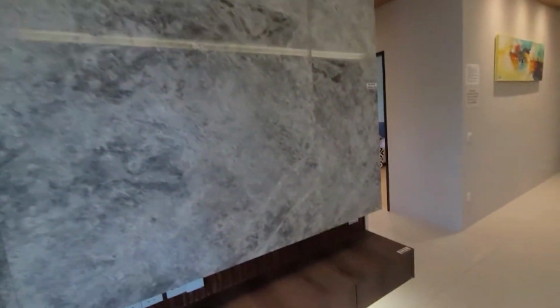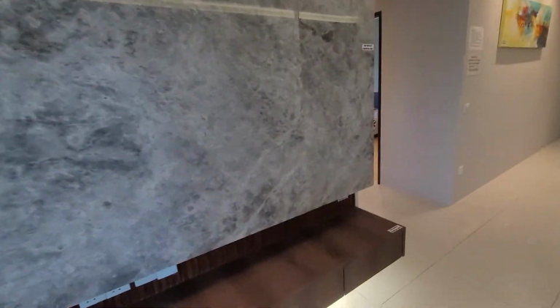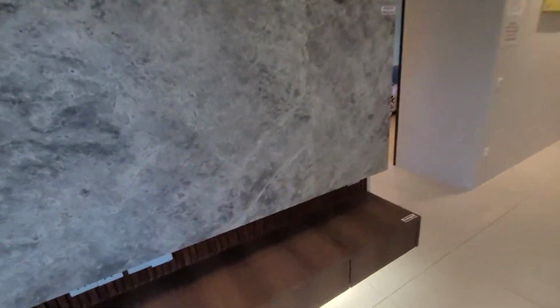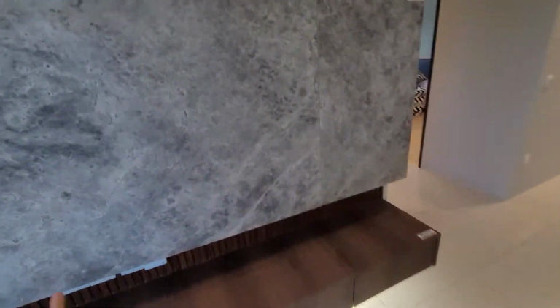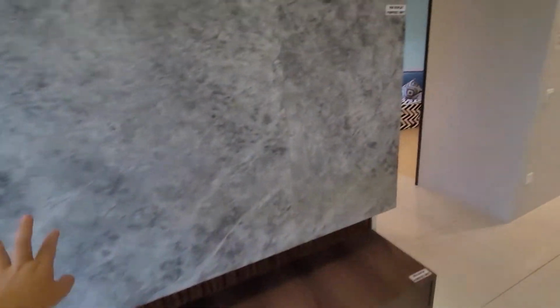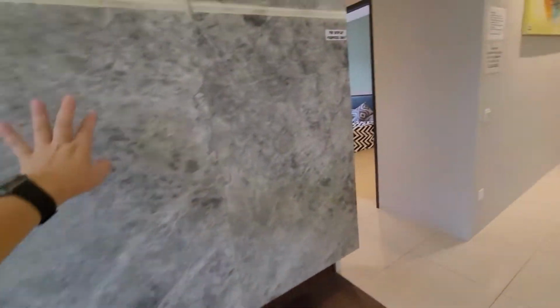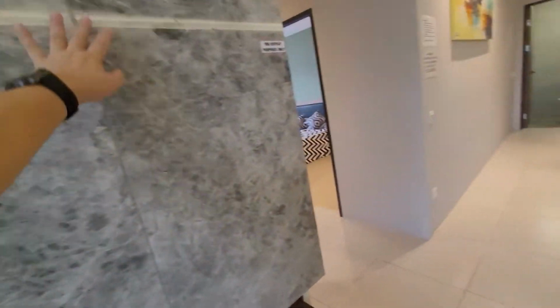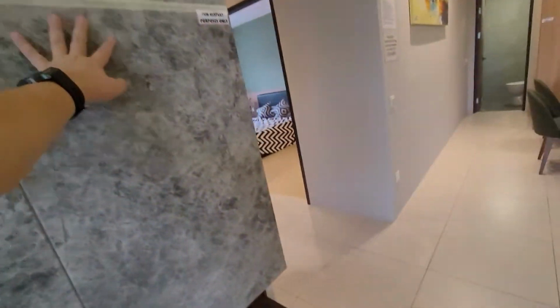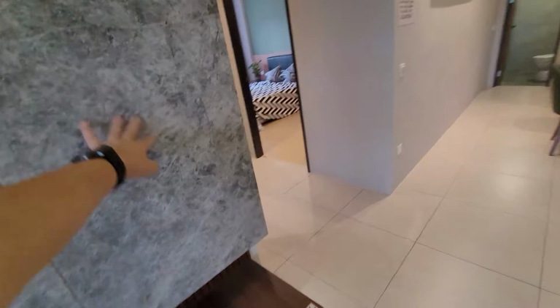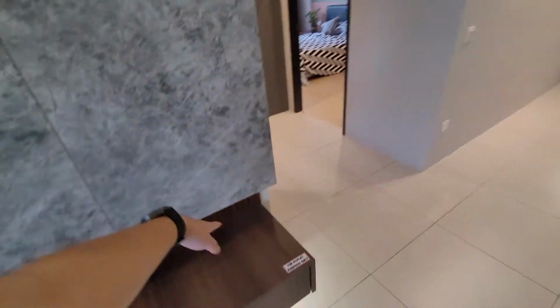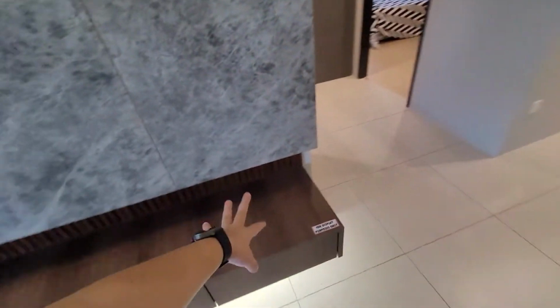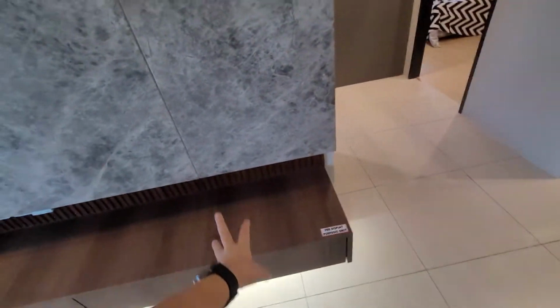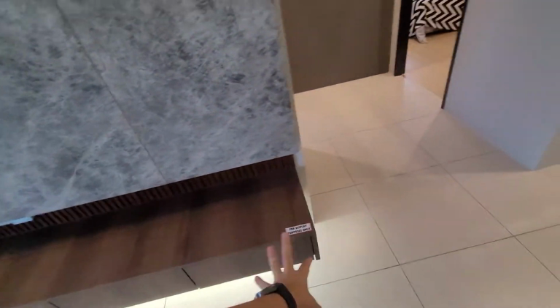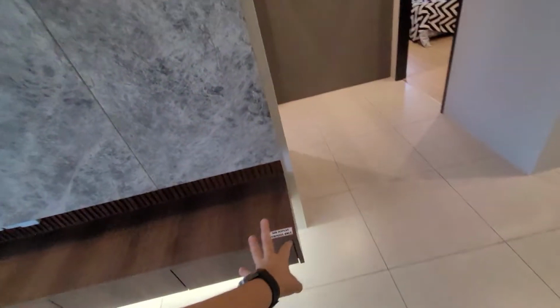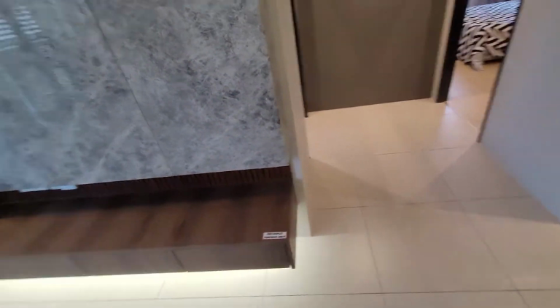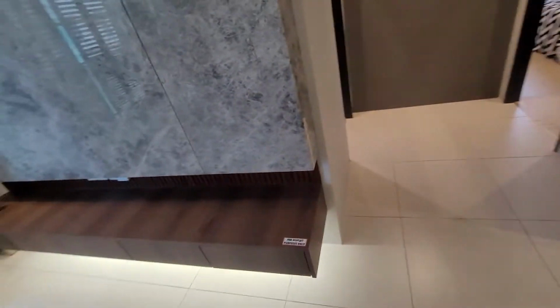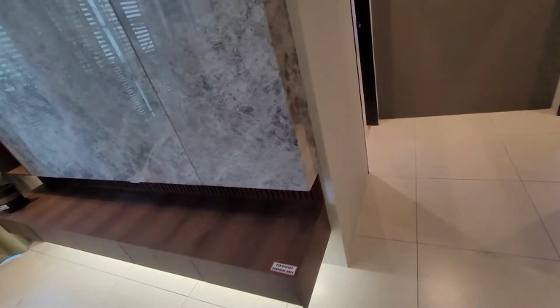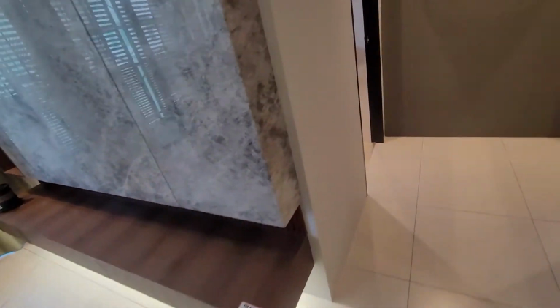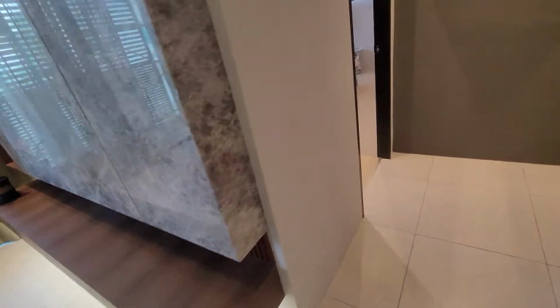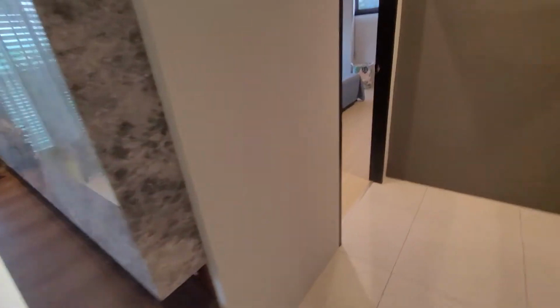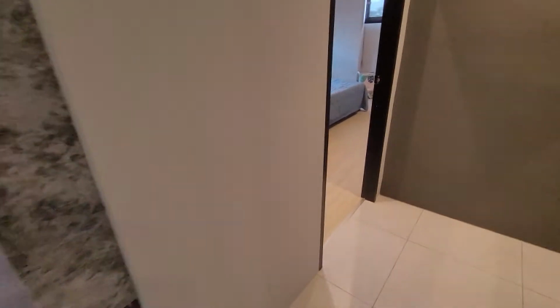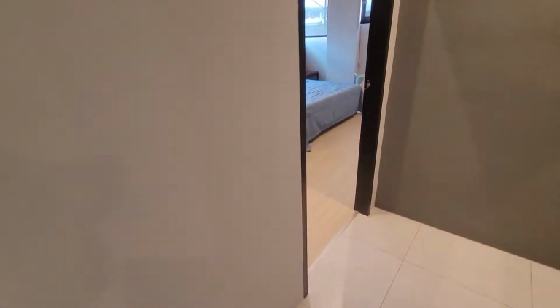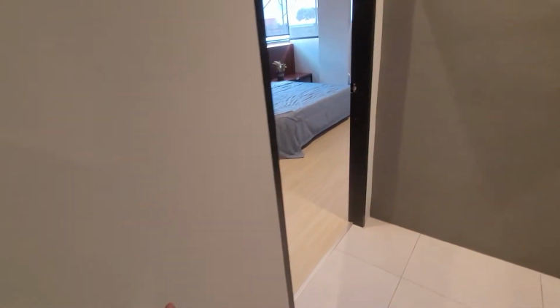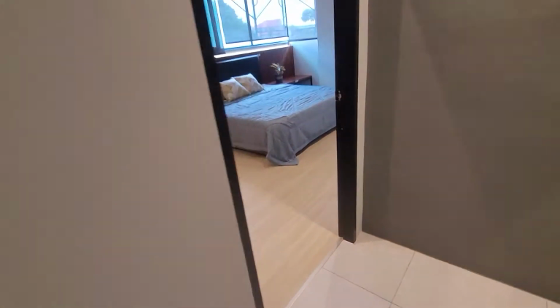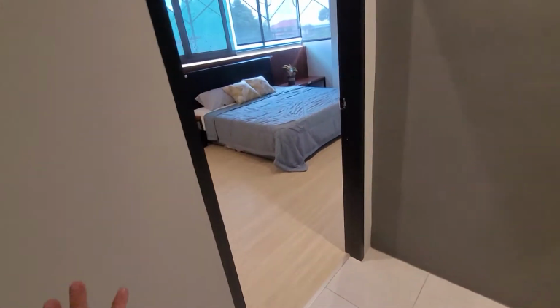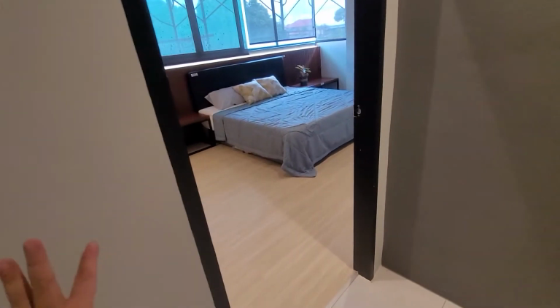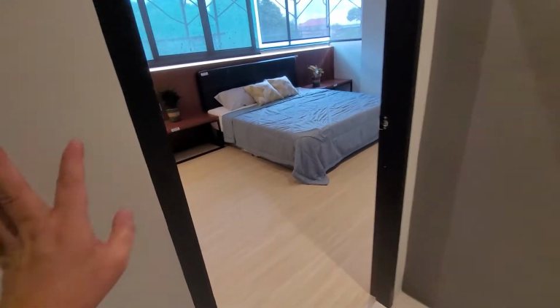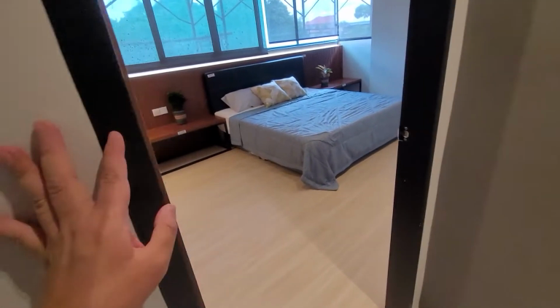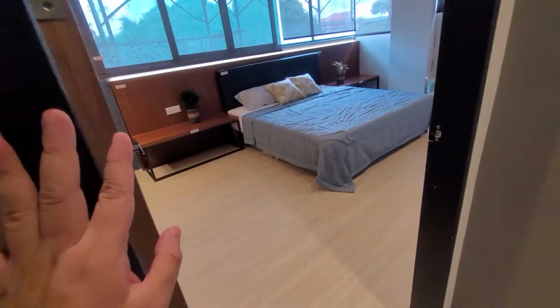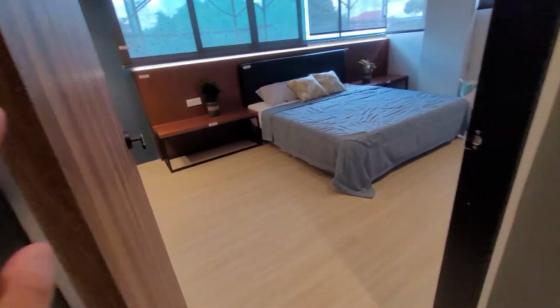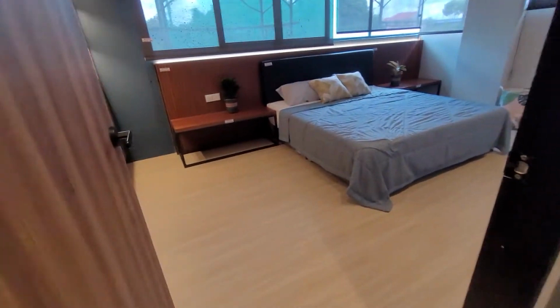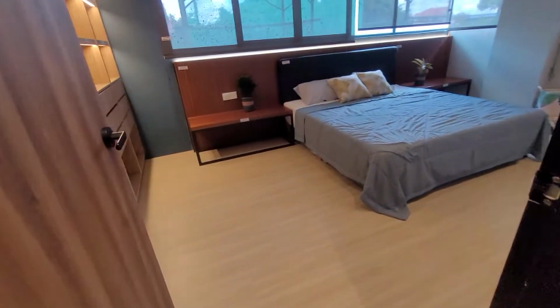Nice finishing. All these are not included because this is for display purpose only. So this is the 2 bedroom.